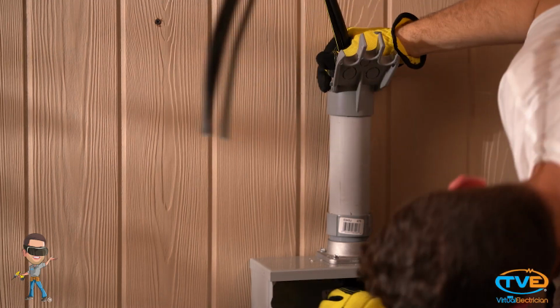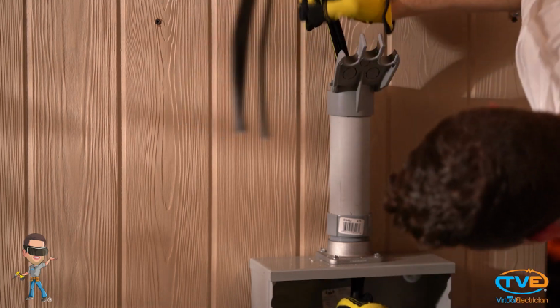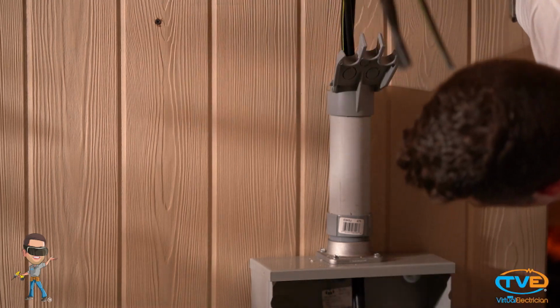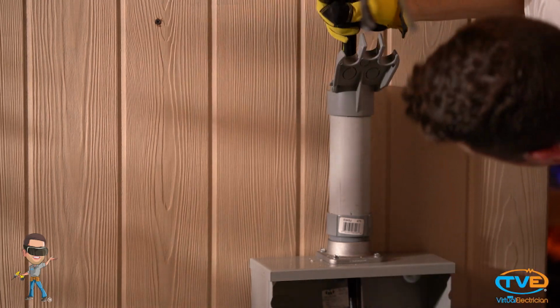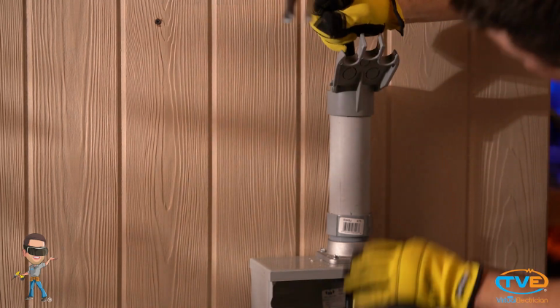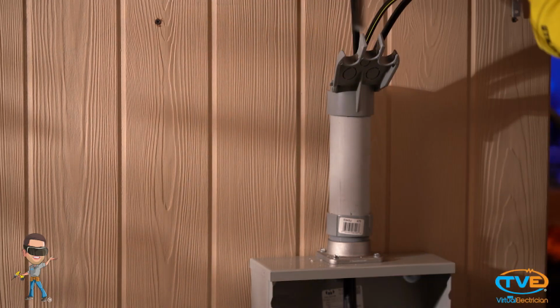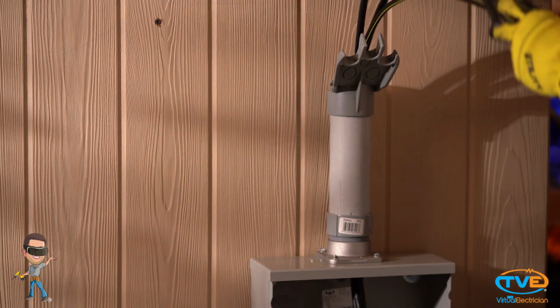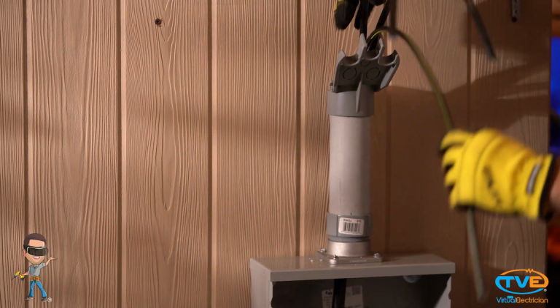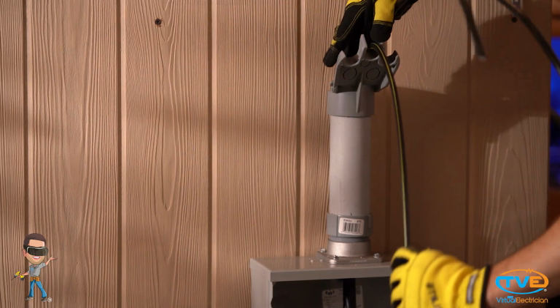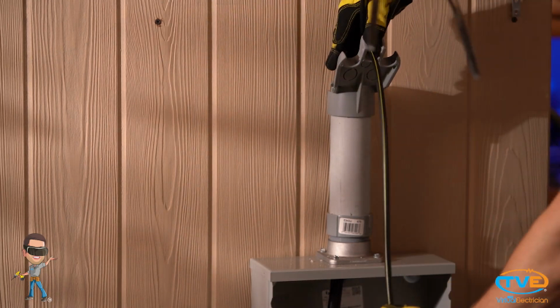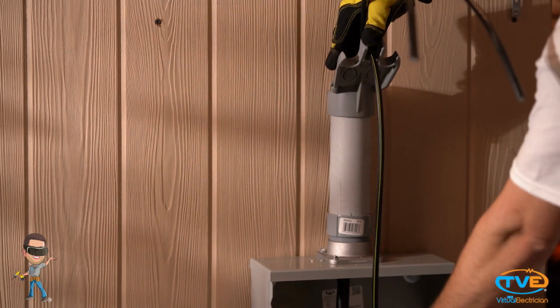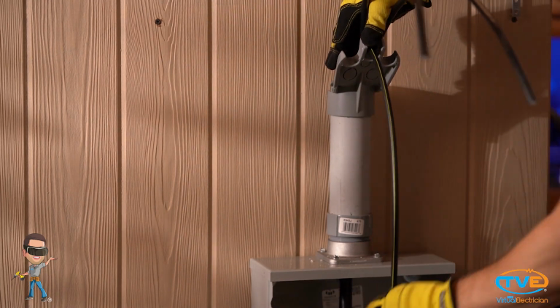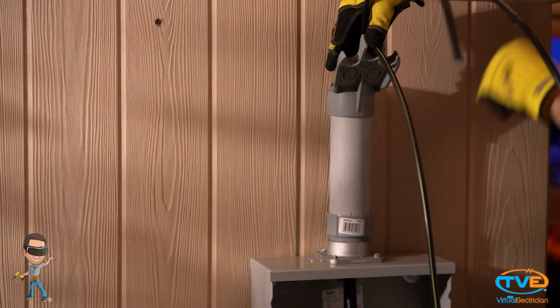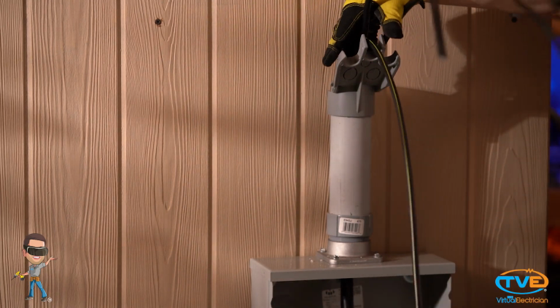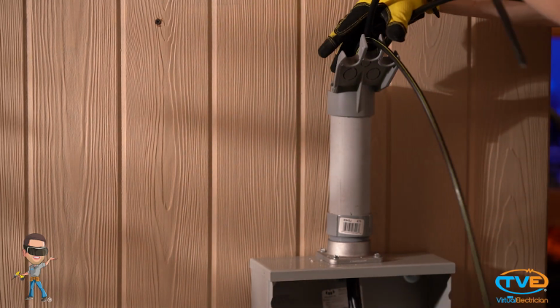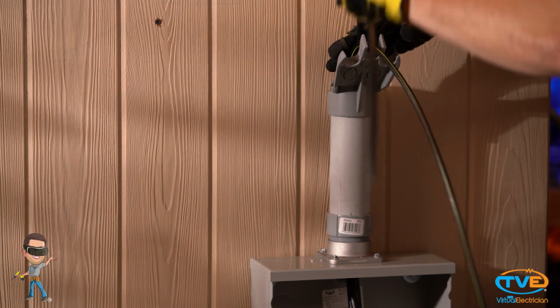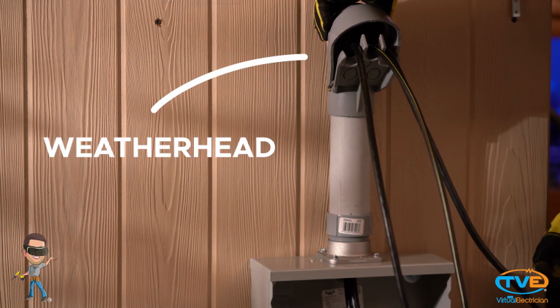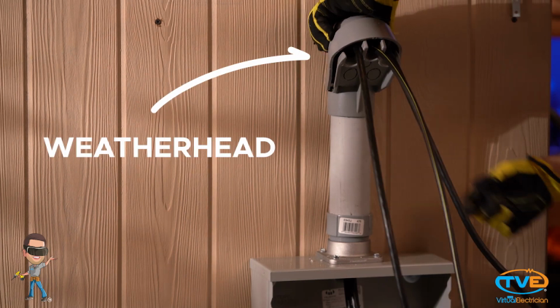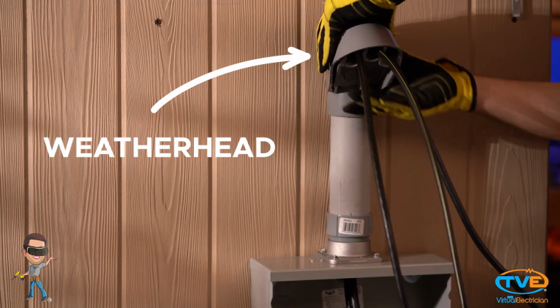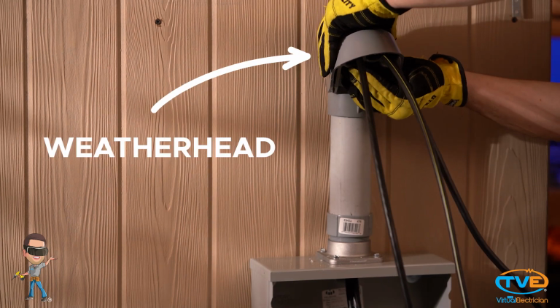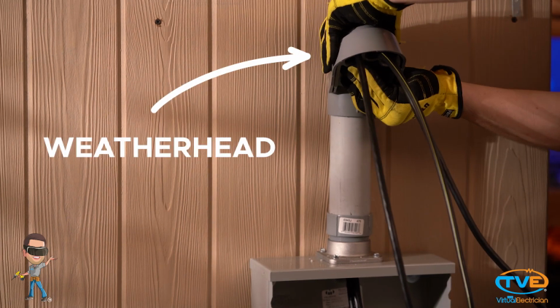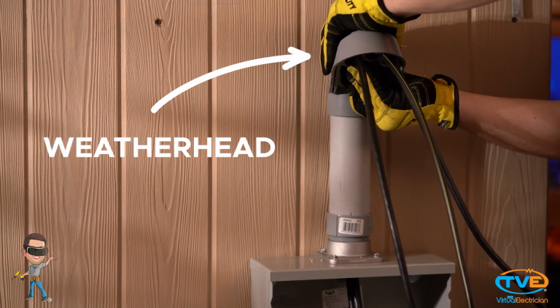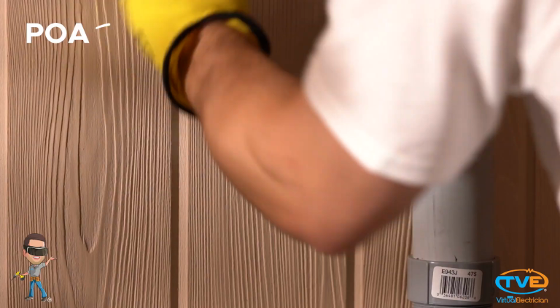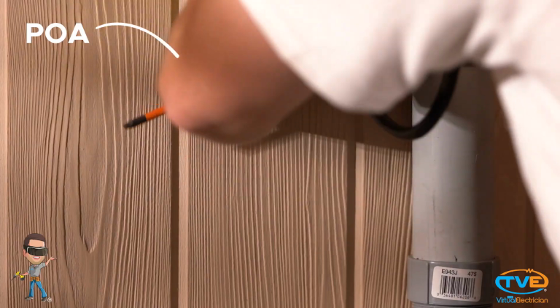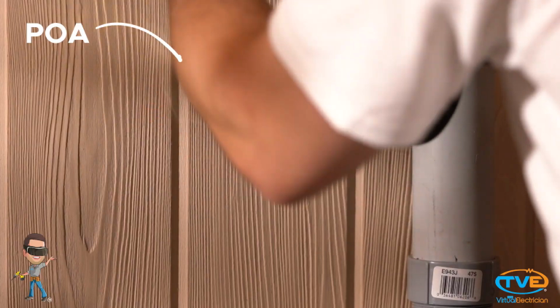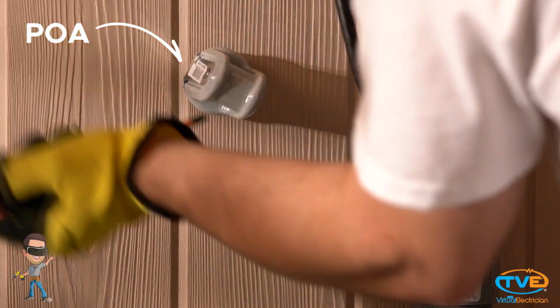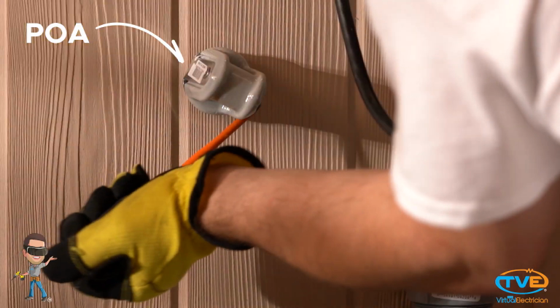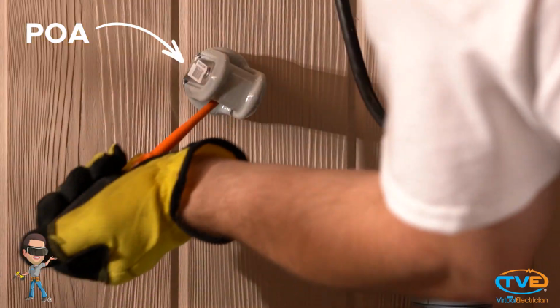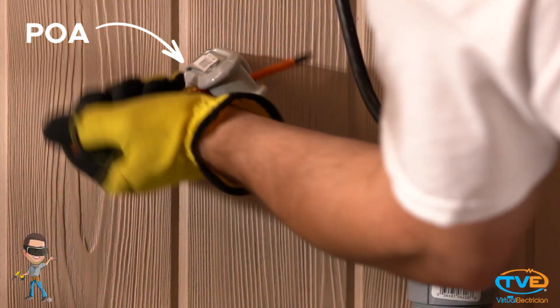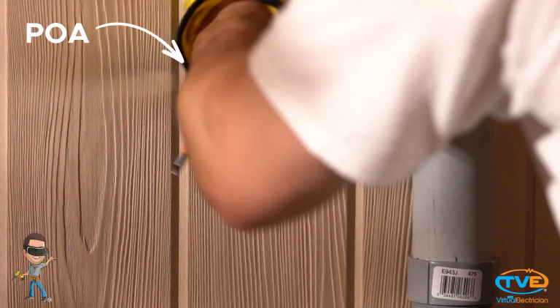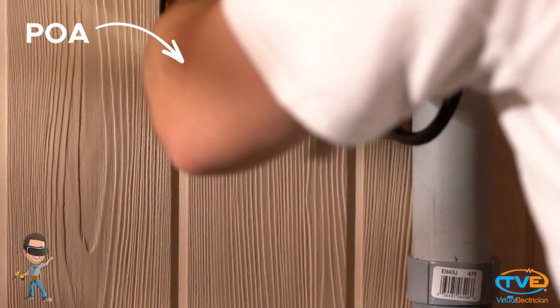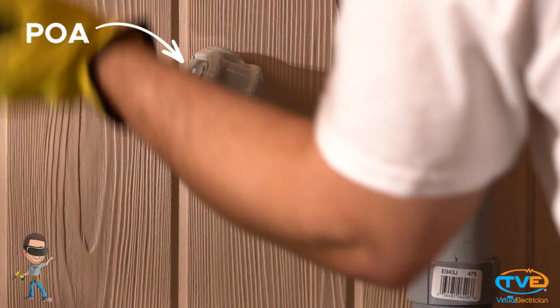Next, install the weather head. You want to stick the neutral wire through the center hole. Put the weather head cap on. Screw in the point of attachment near the weather head.